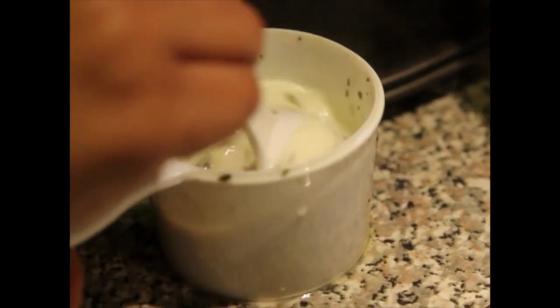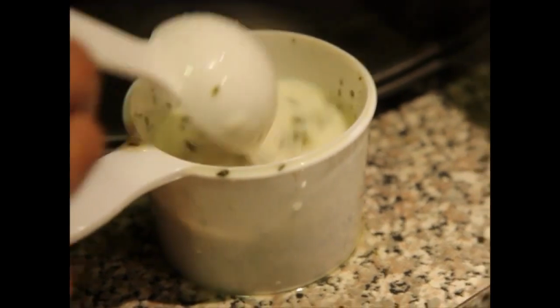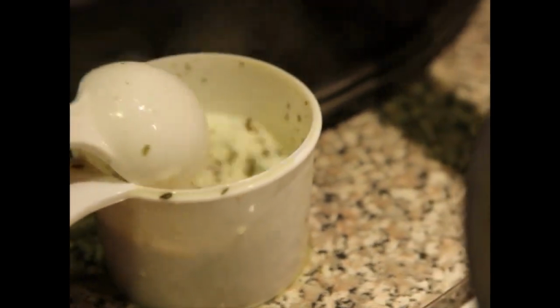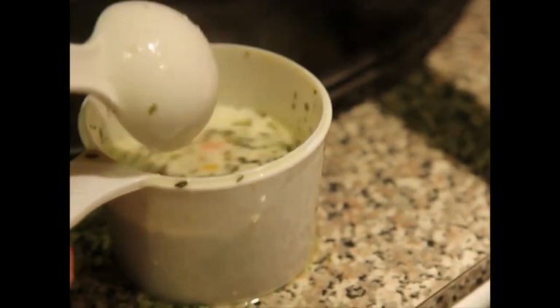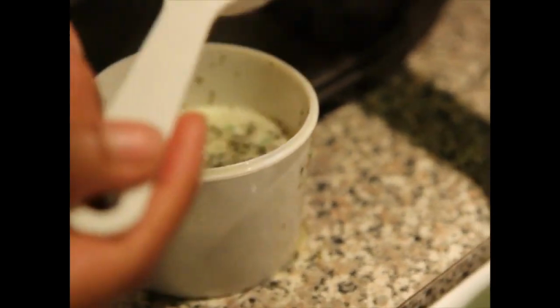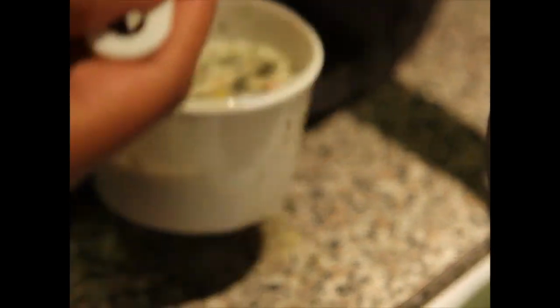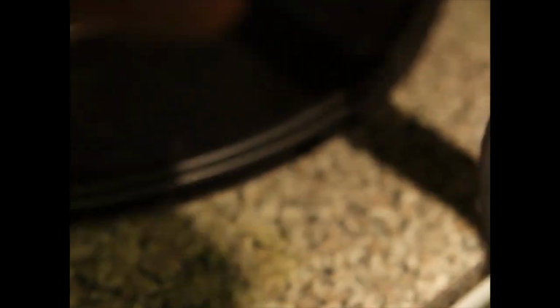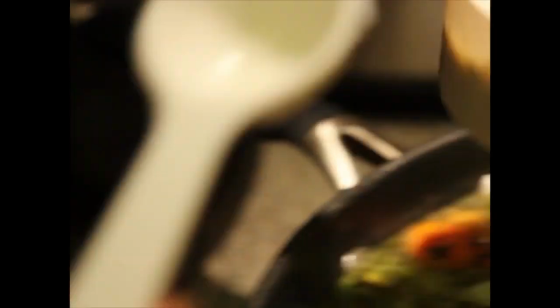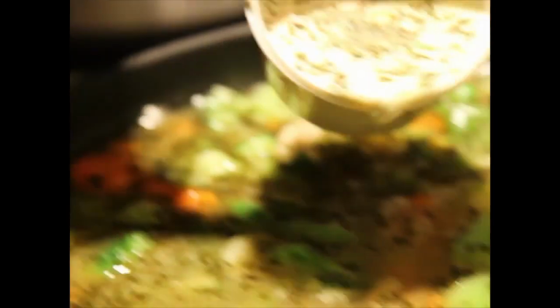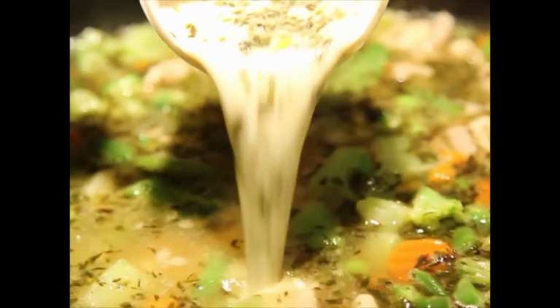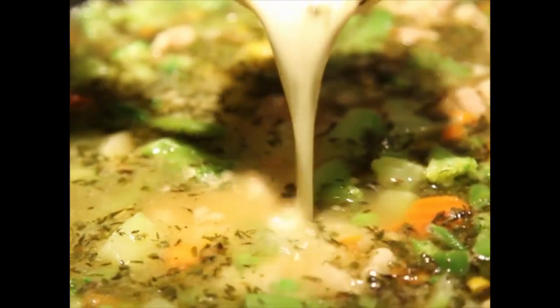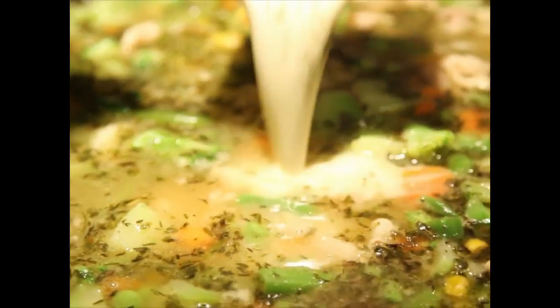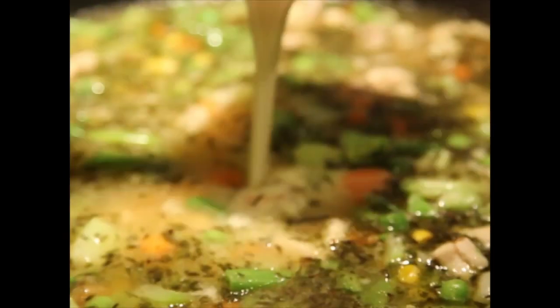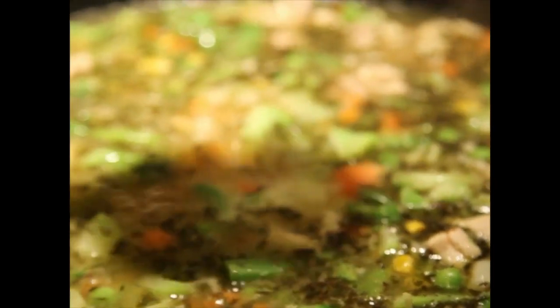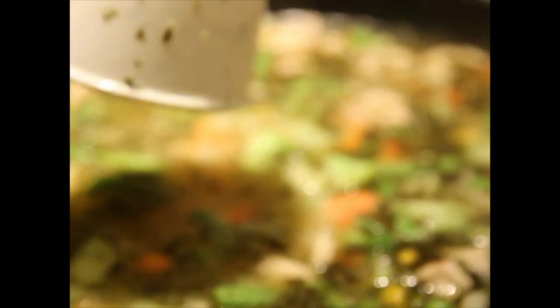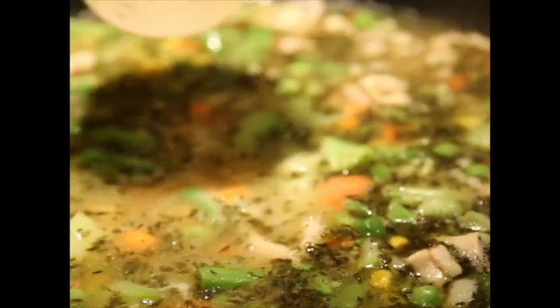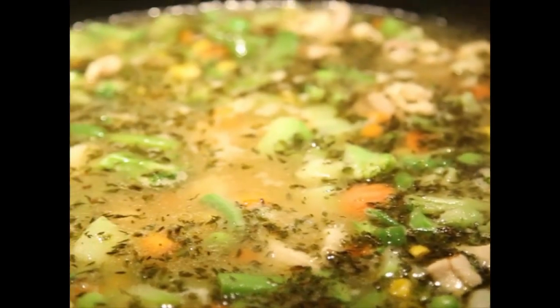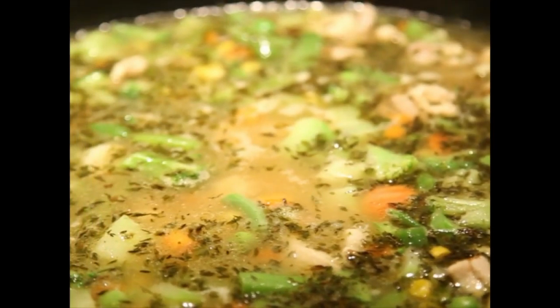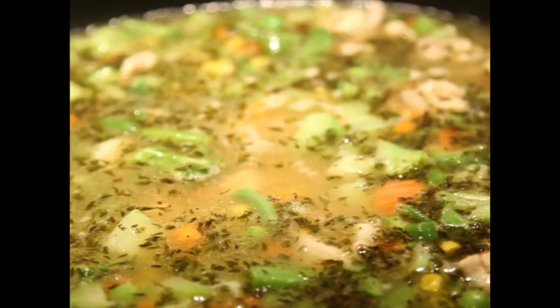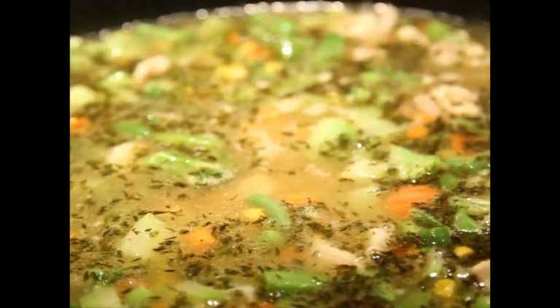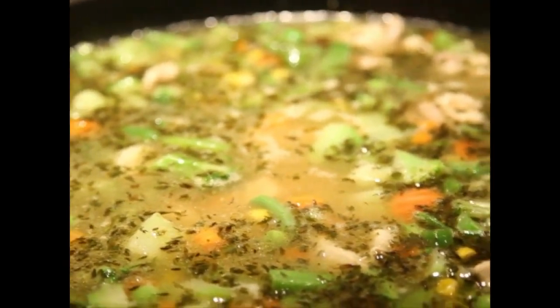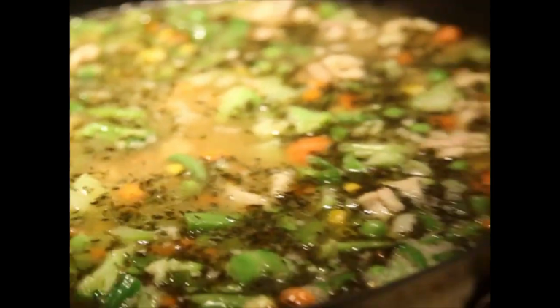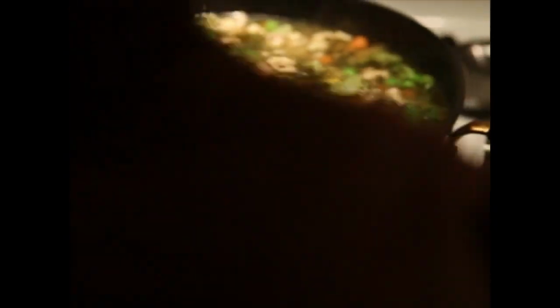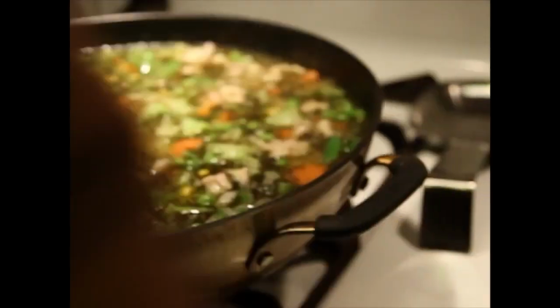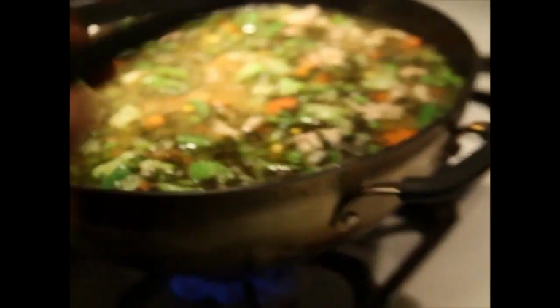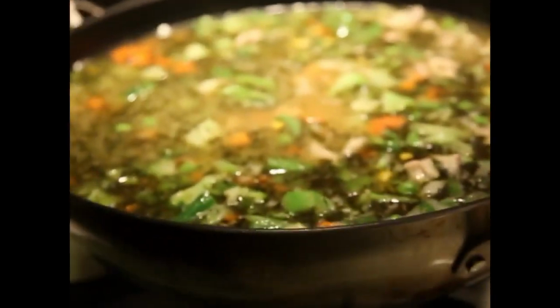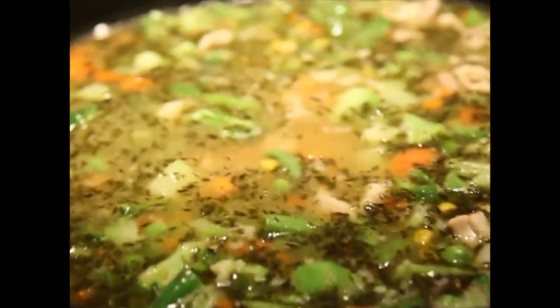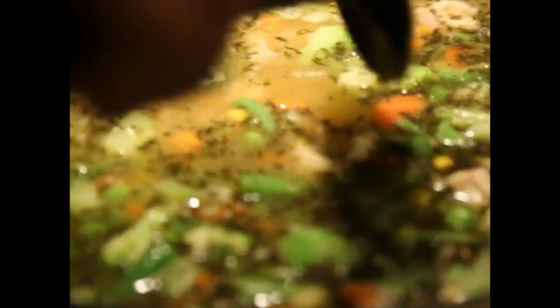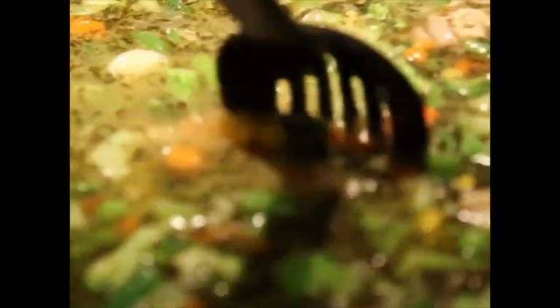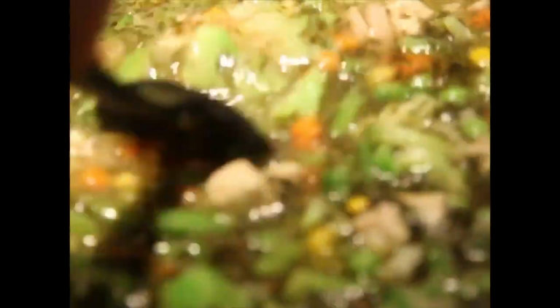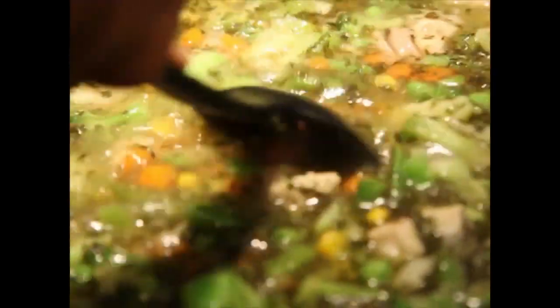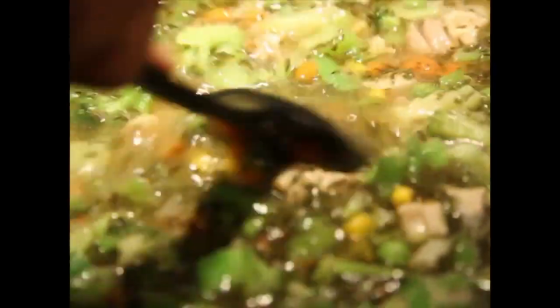And then you just add it. I like to add it in the middle and then I just mix it in from the middle to the outer part.